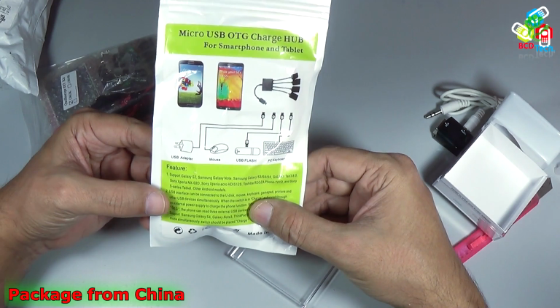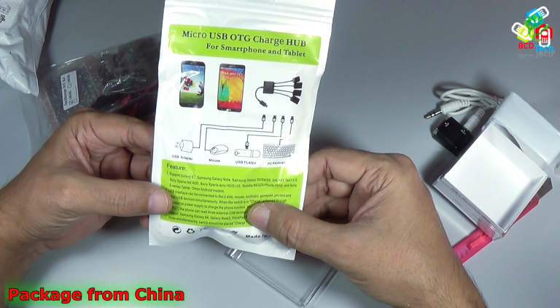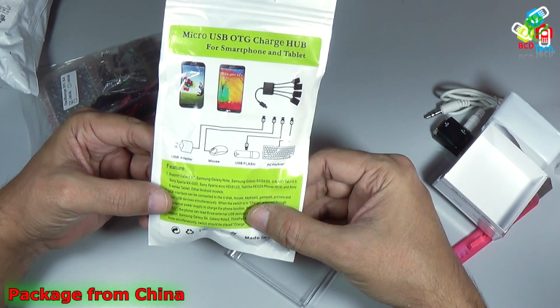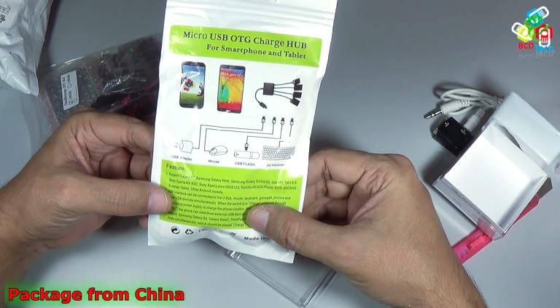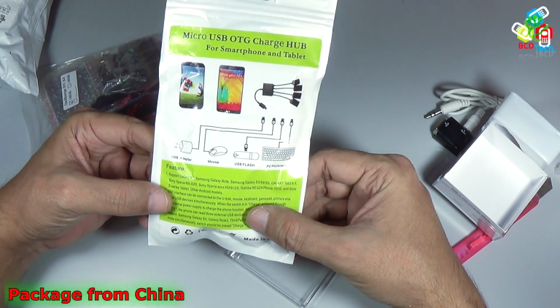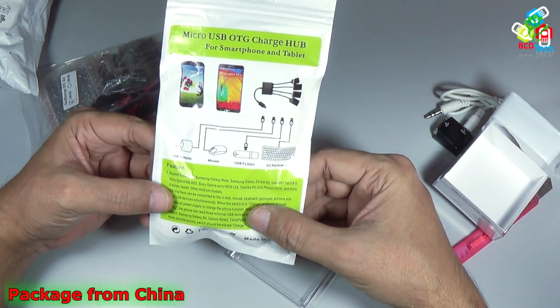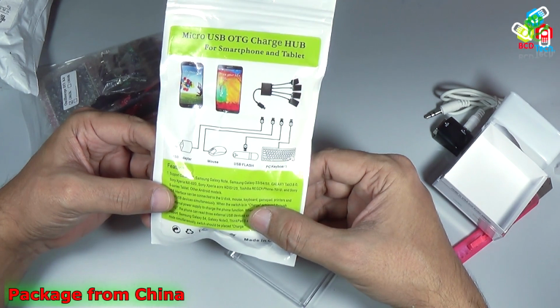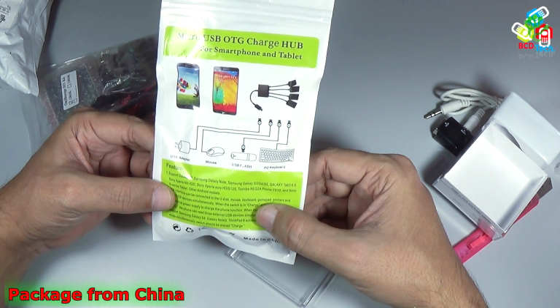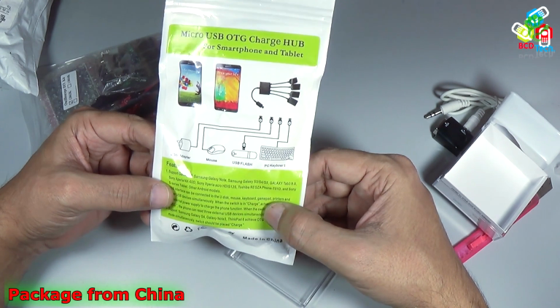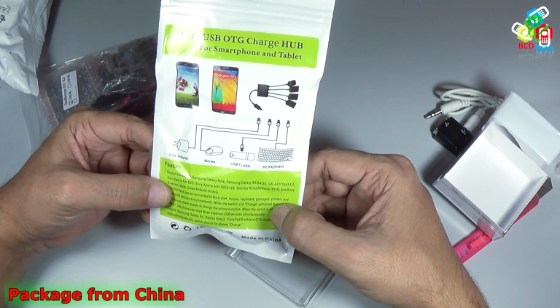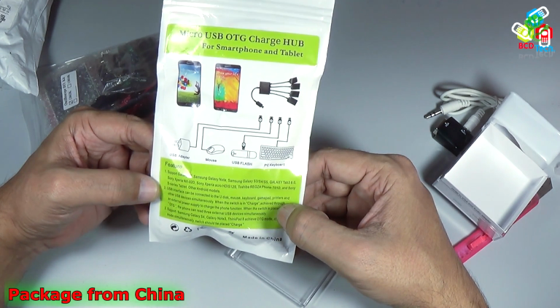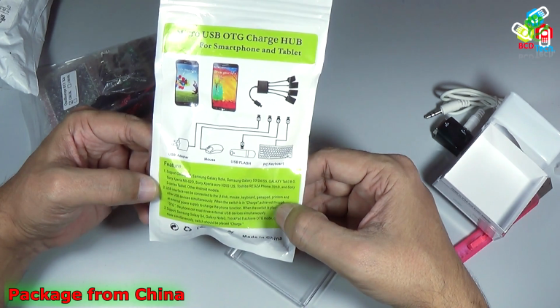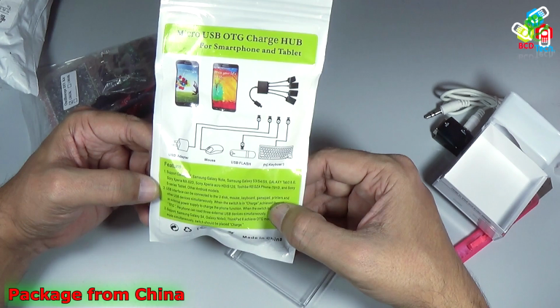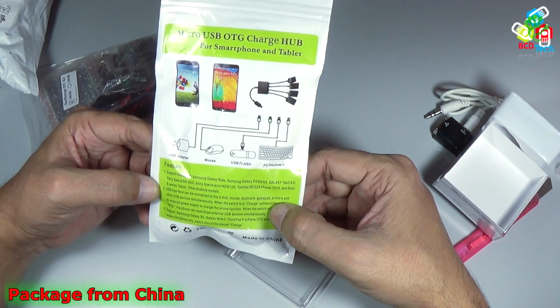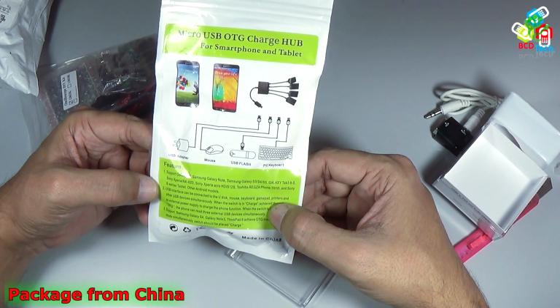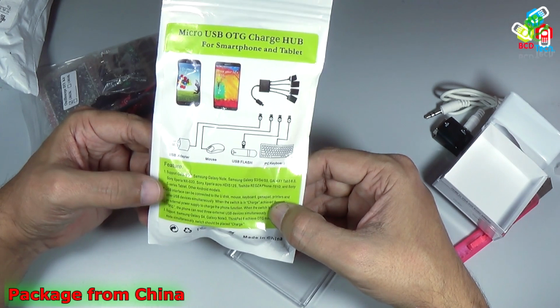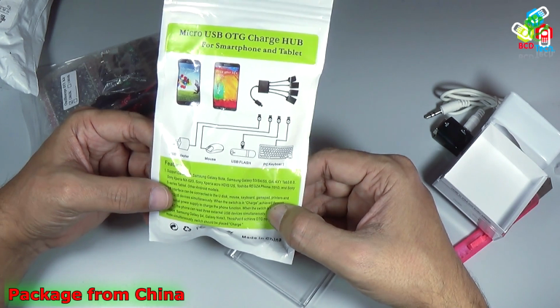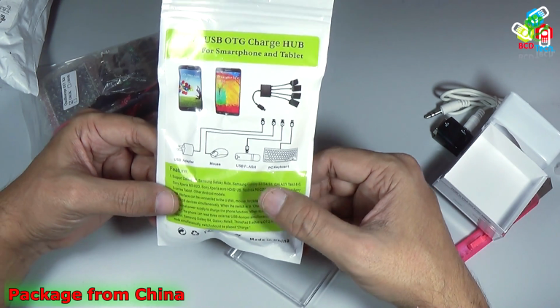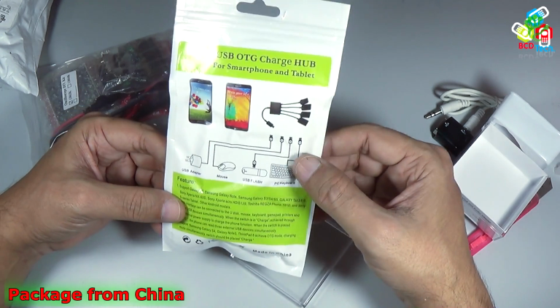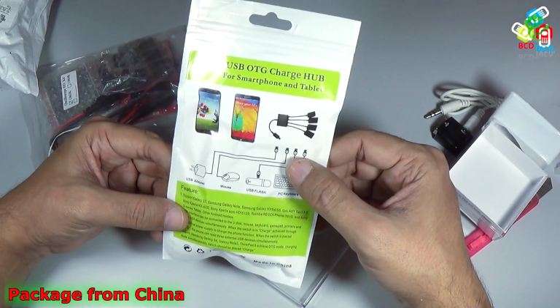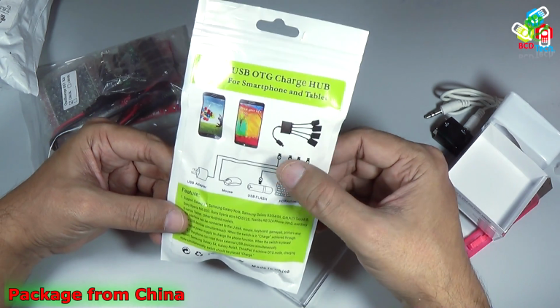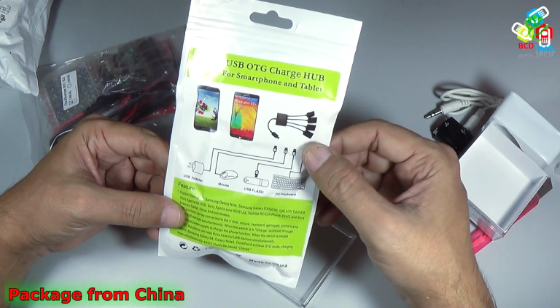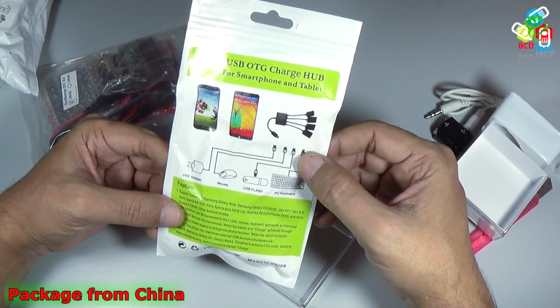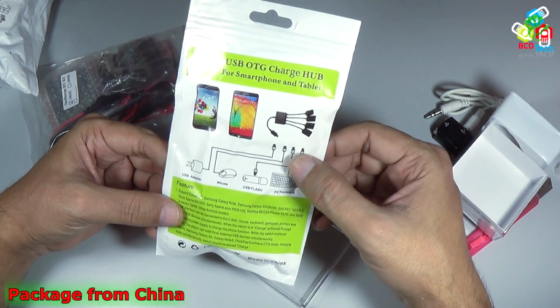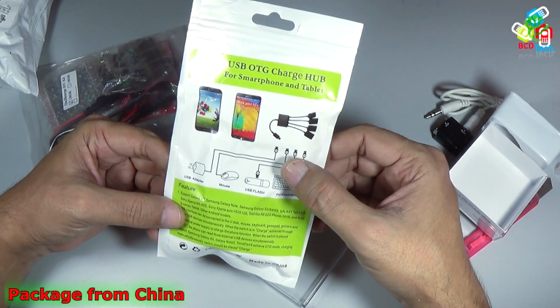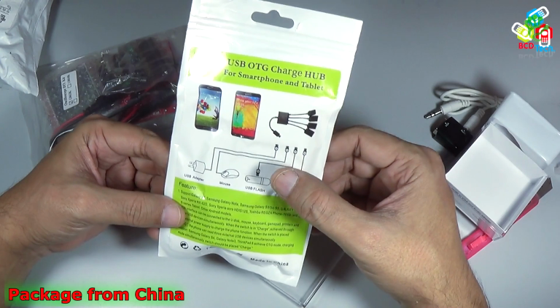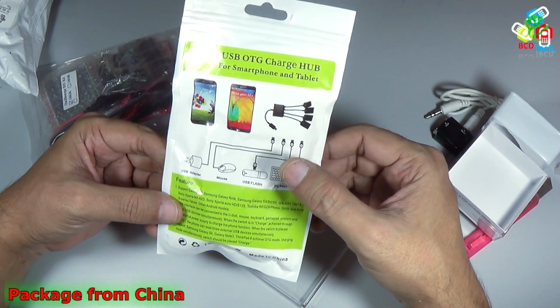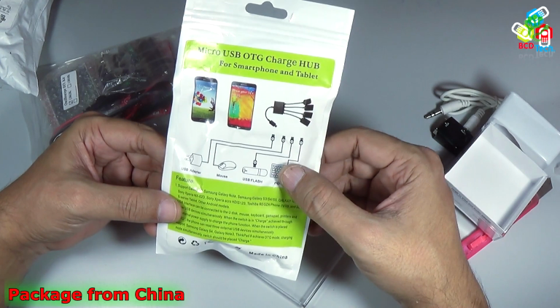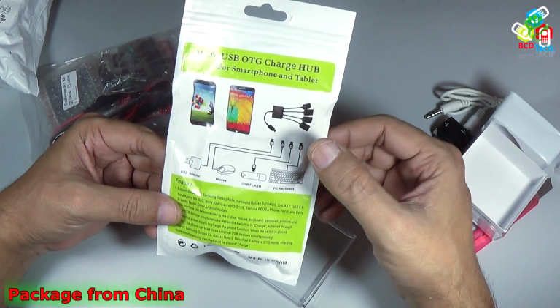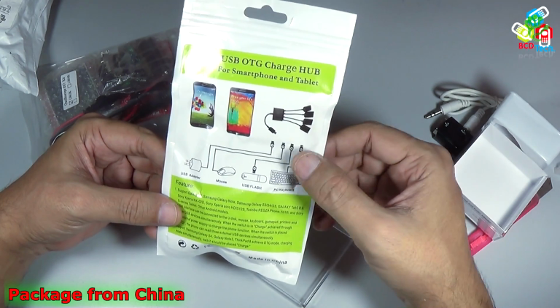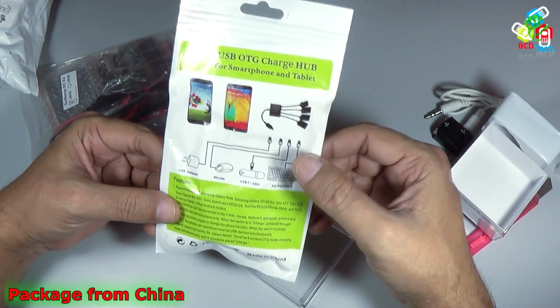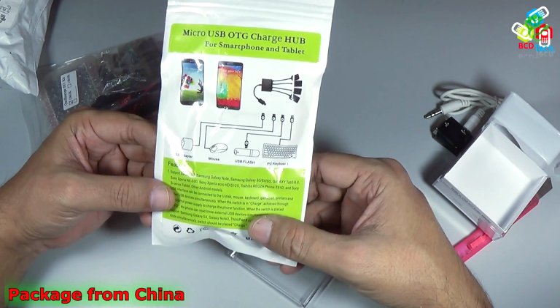The USB interface can be connected to a U-disc, mouse, keyboard, gamepad, printer, and other USB devices simultaneously. That means you can connect multiple devices with your smartphone or tablet by the help of this adapter.